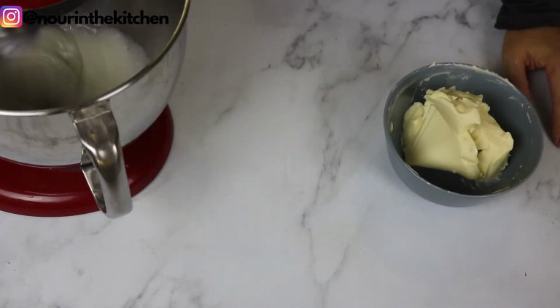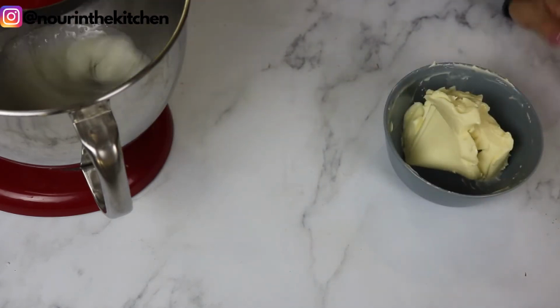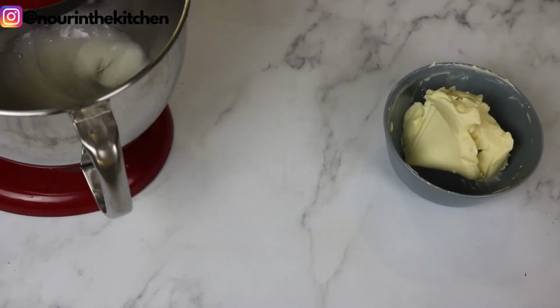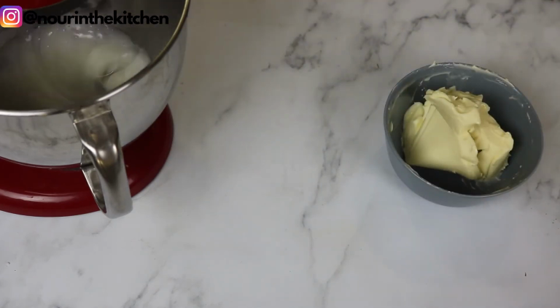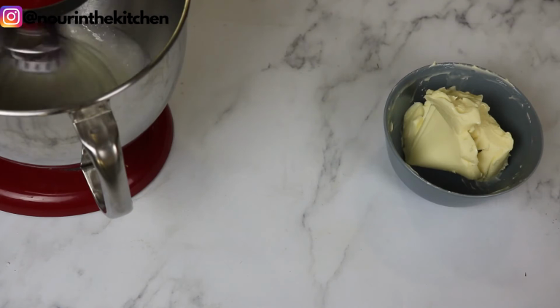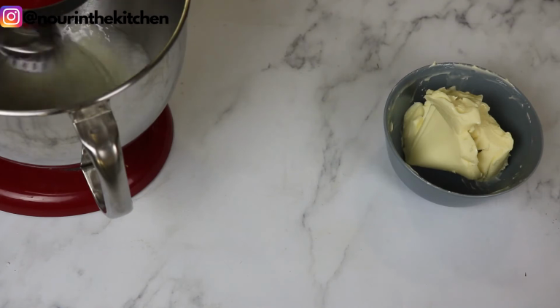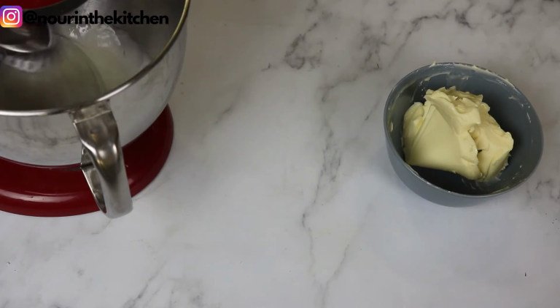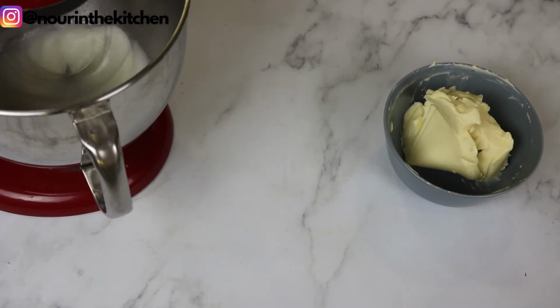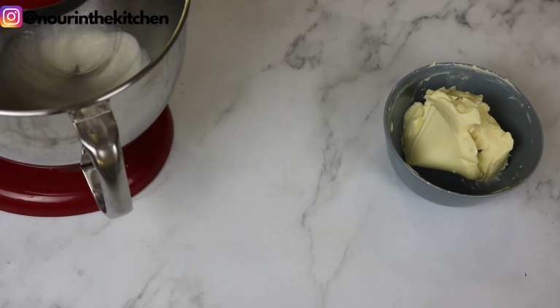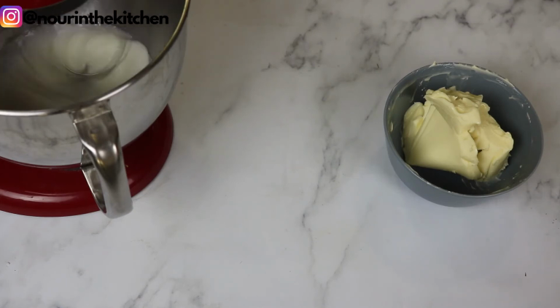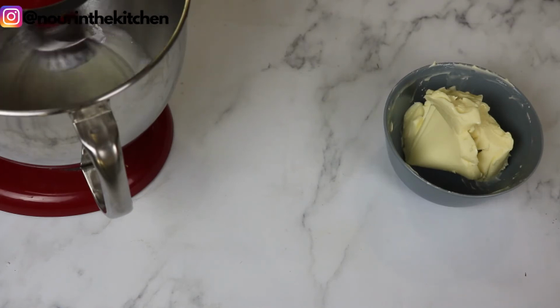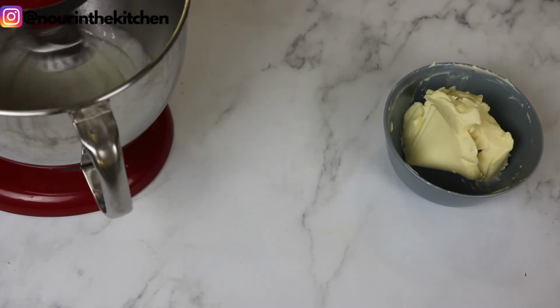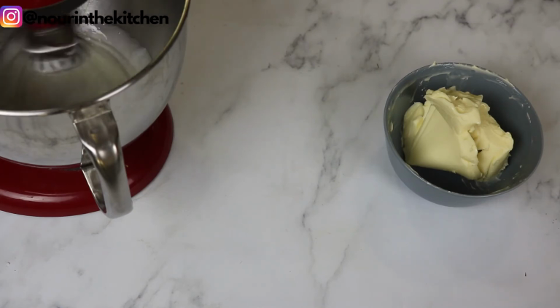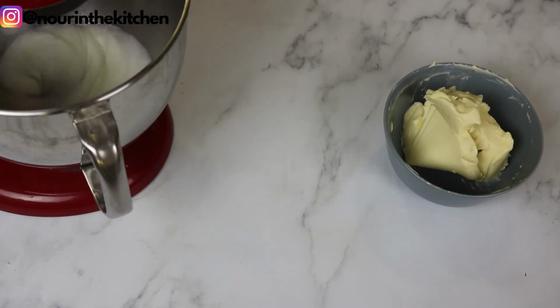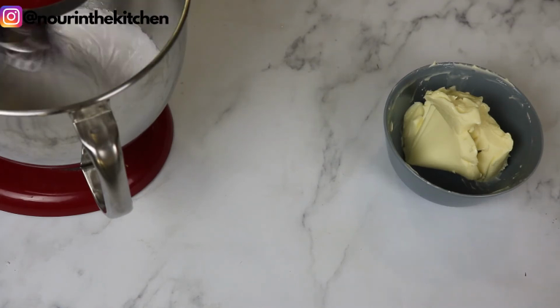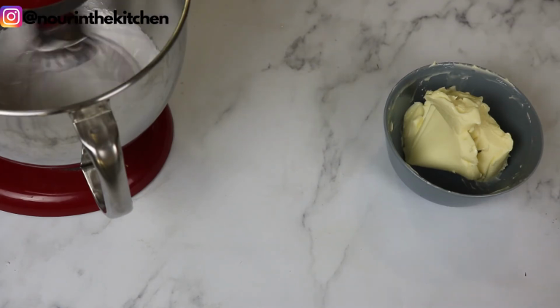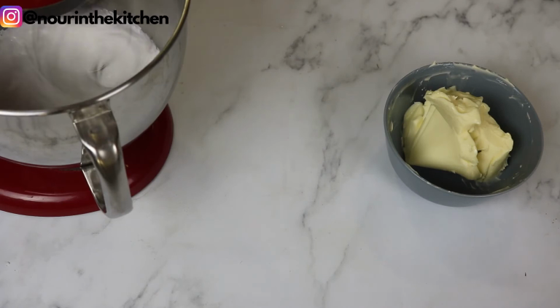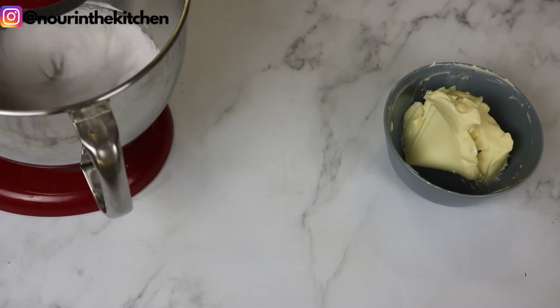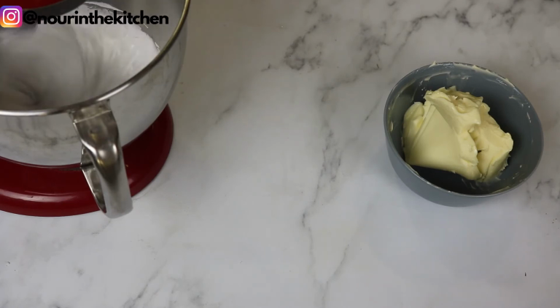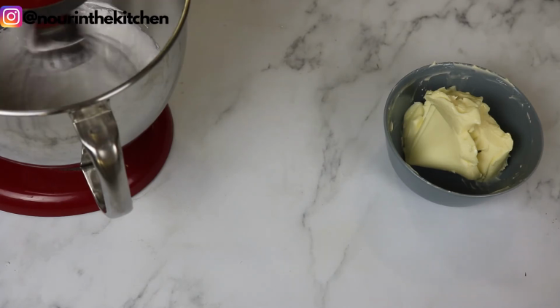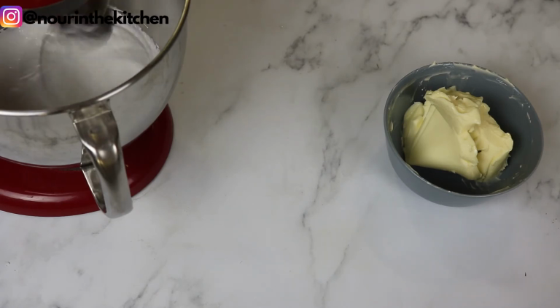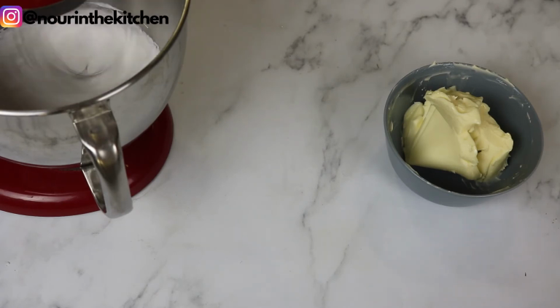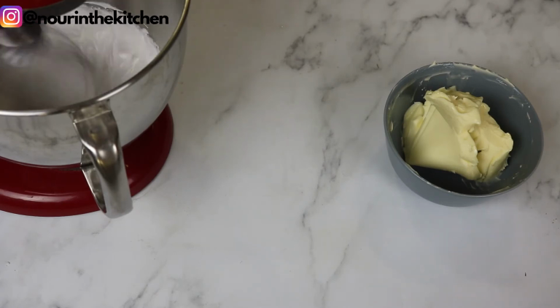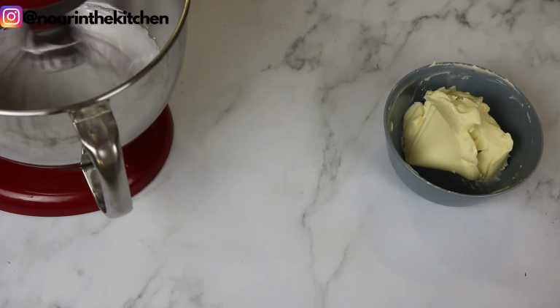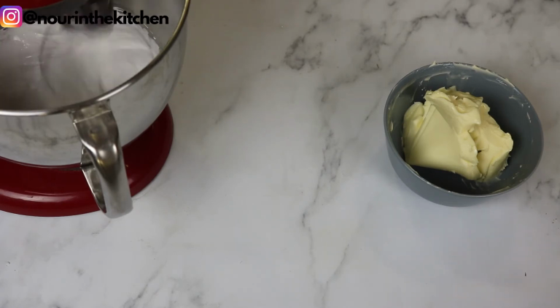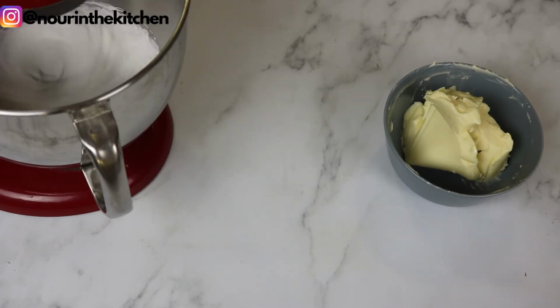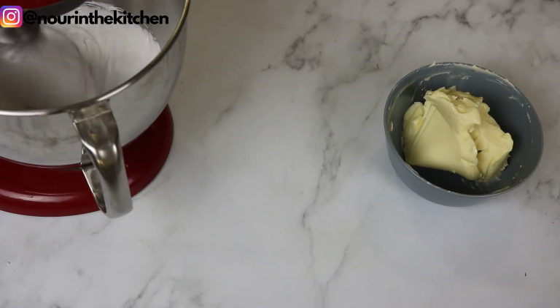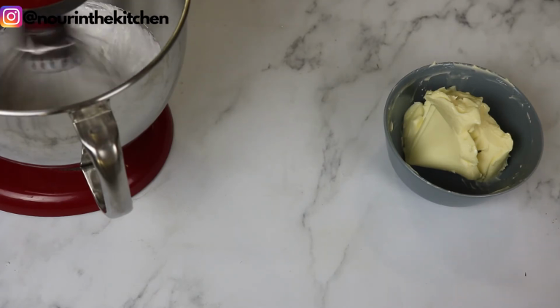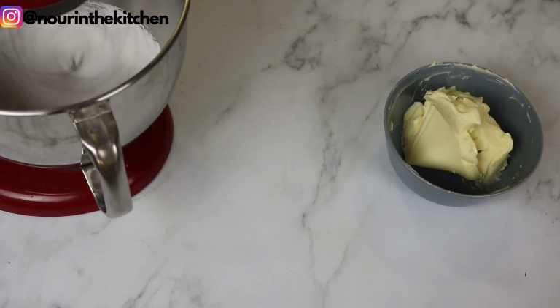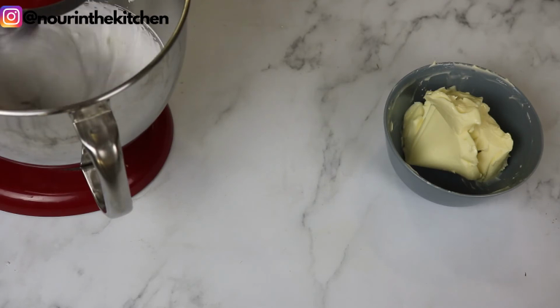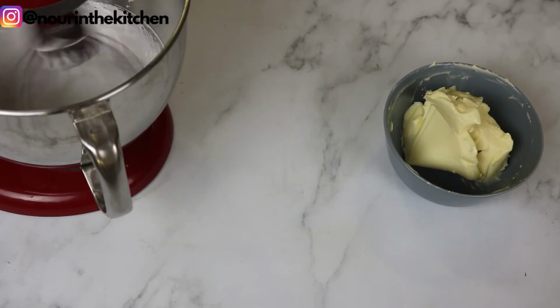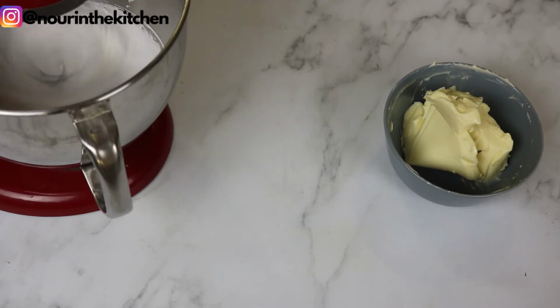It is really important to leave it whisking on high speed for a good 5 to 10 minutes so the meringue develops and gets nice stiff peaks. This will also allow the mixture to cool down so the butter does not melt once we start adding it in.